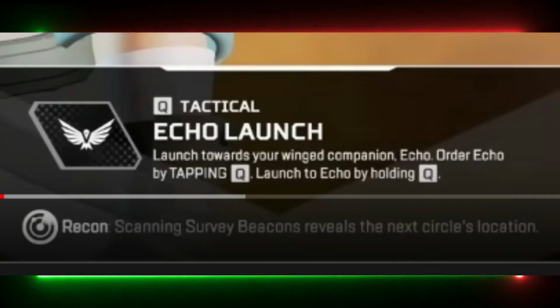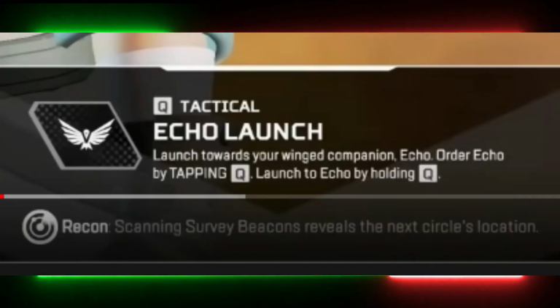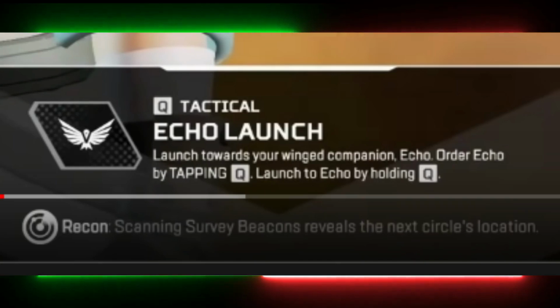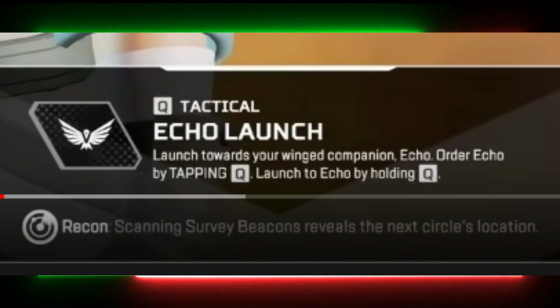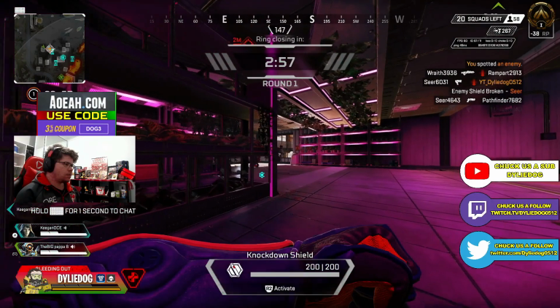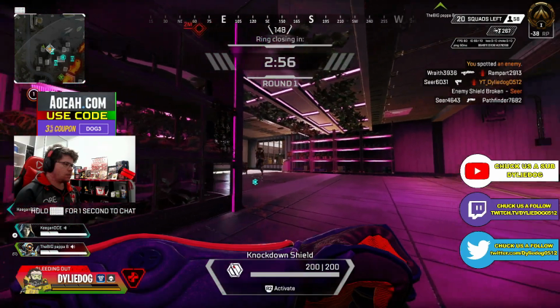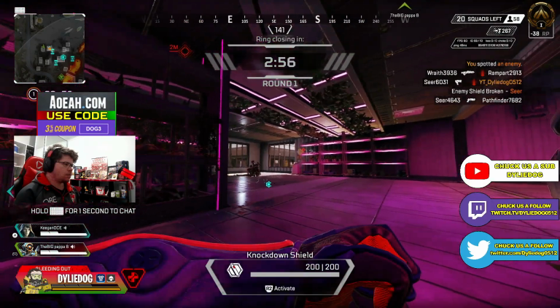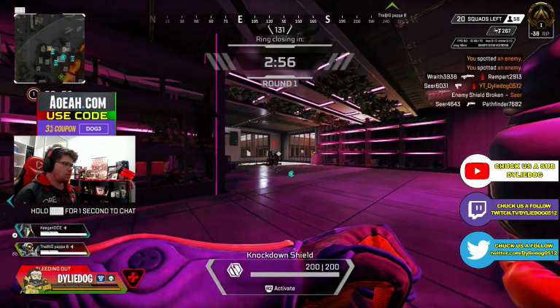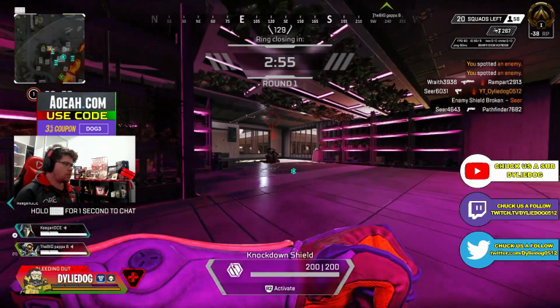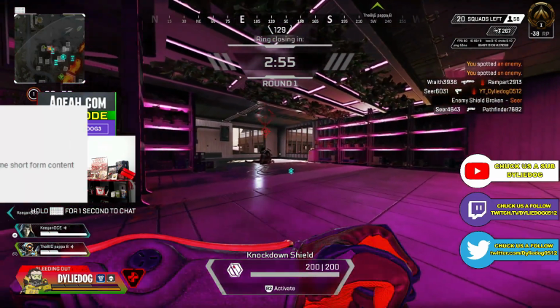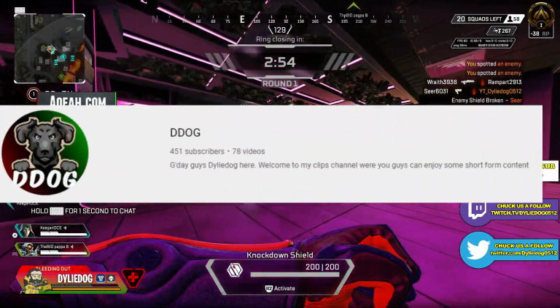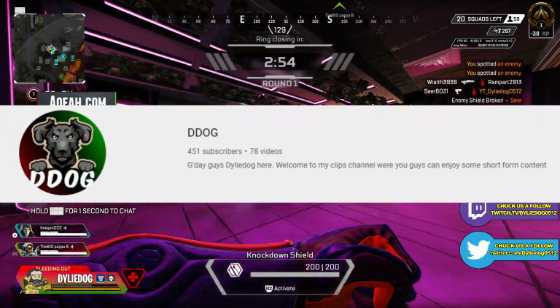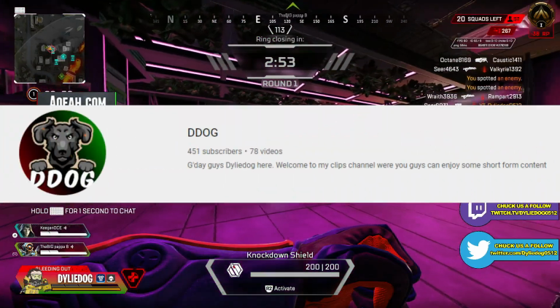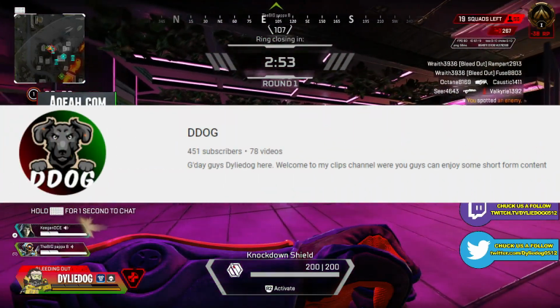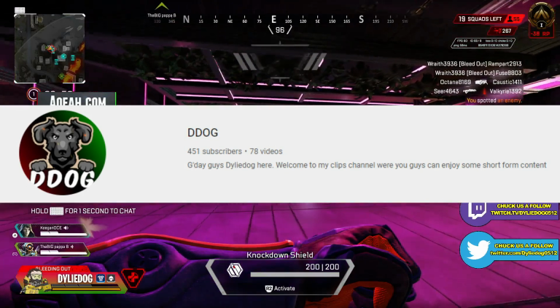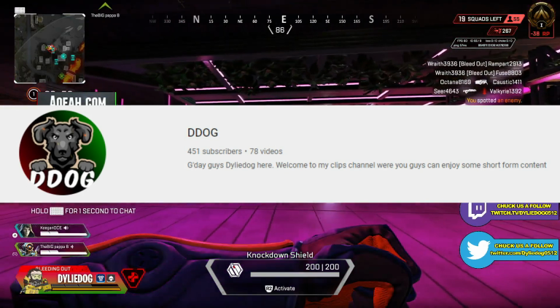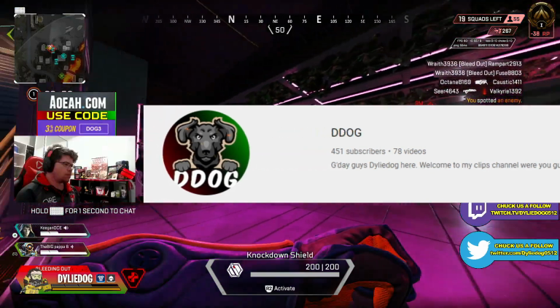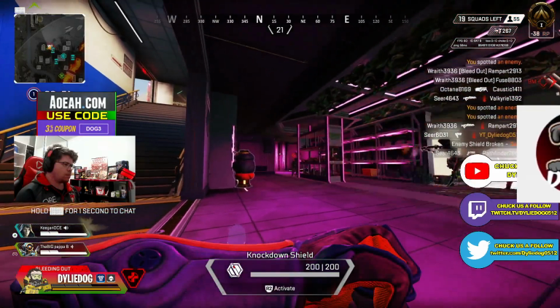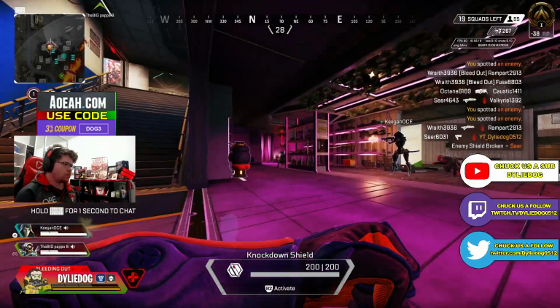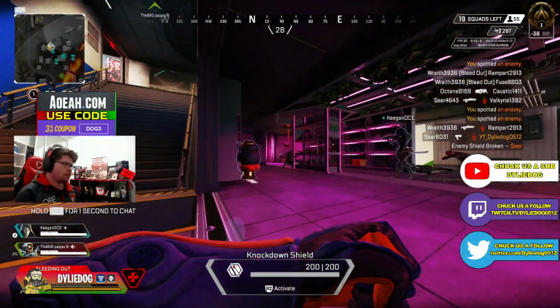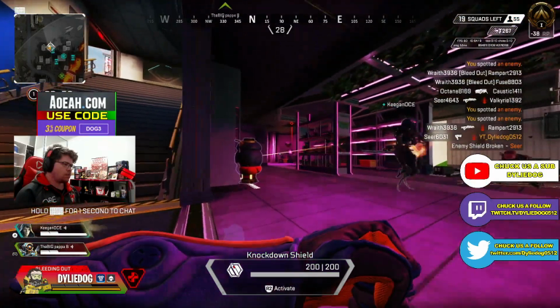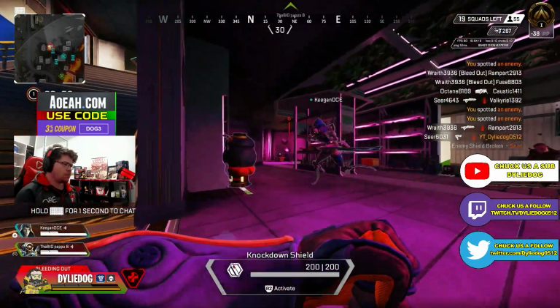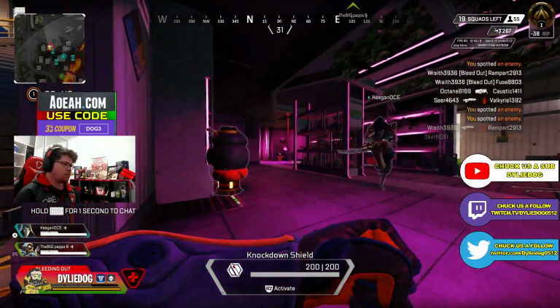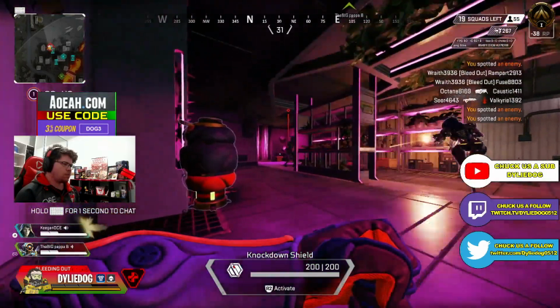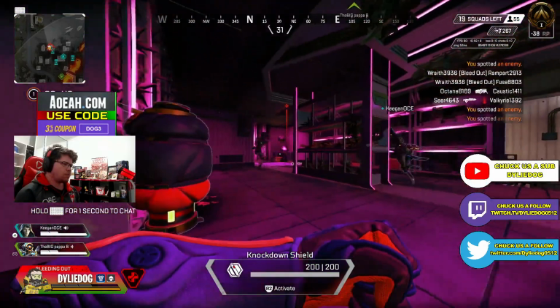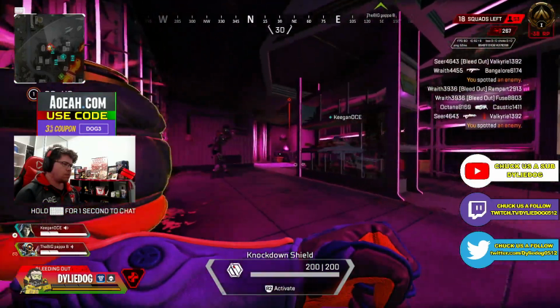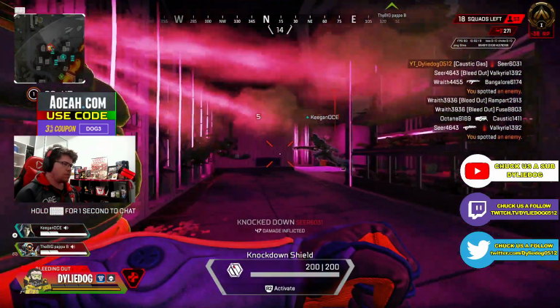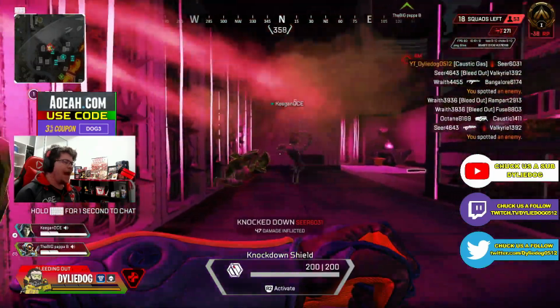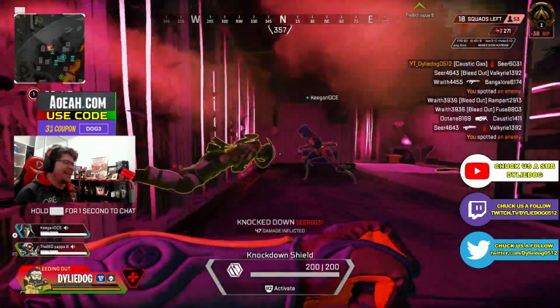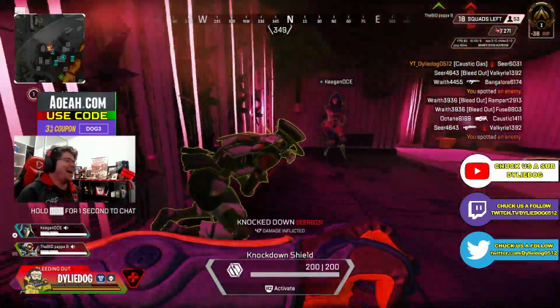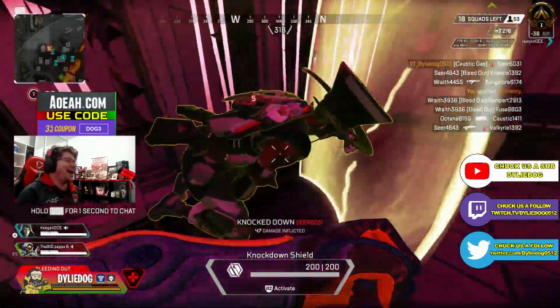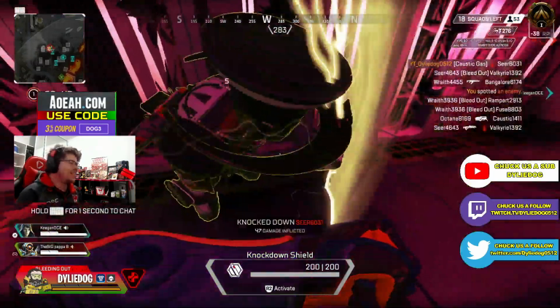Just before I go, if you'd like an extra entry in the channel's massive Bangalore prestige skin giveaway, just subscribe over on my clips channel, which will be linked in the description below. That's all from me guys — make sure to like the video and subscribe if you're new to the channel for your daily Apex Legends content. Anyway guys, DiddyDog, we'll catch you all later.